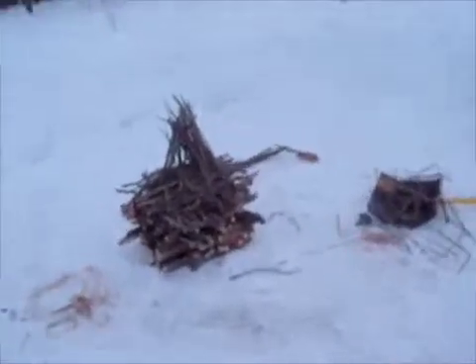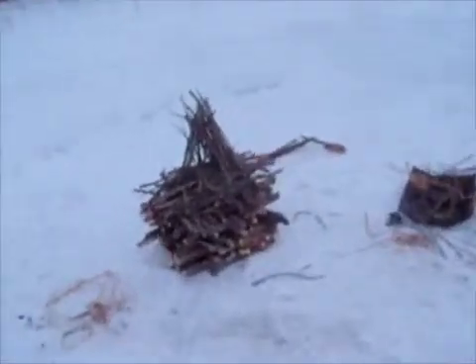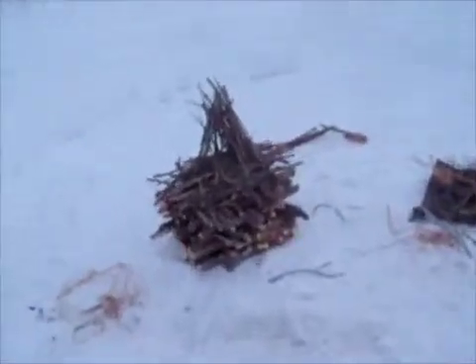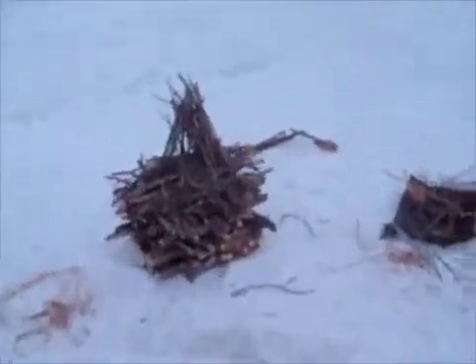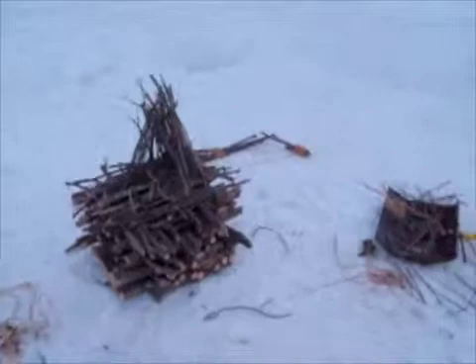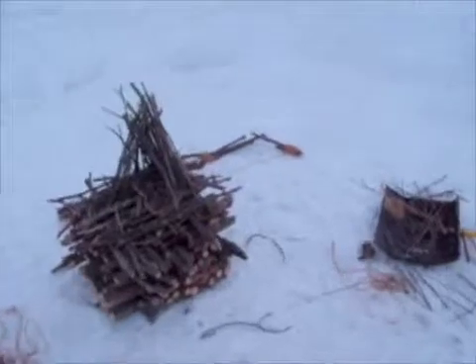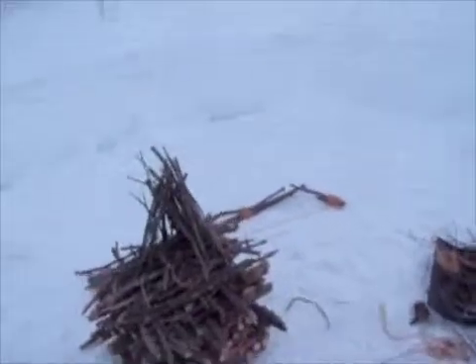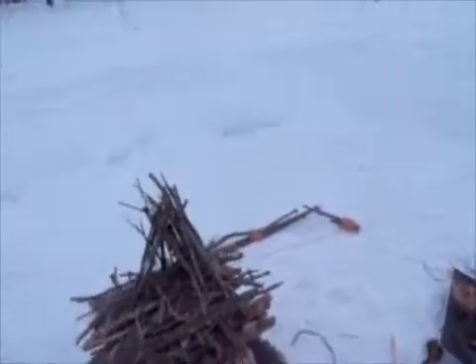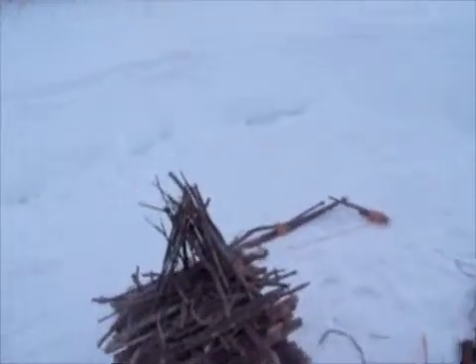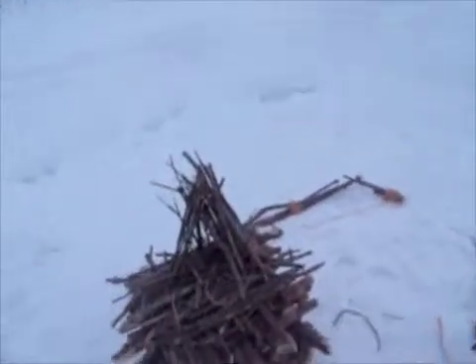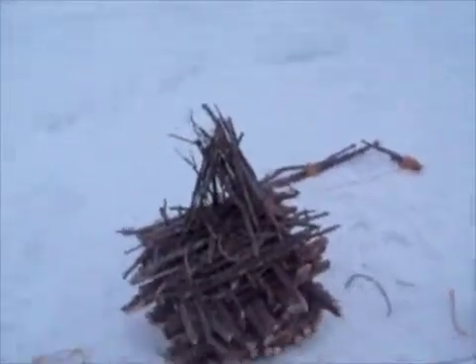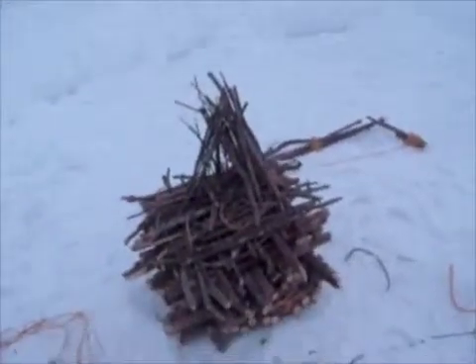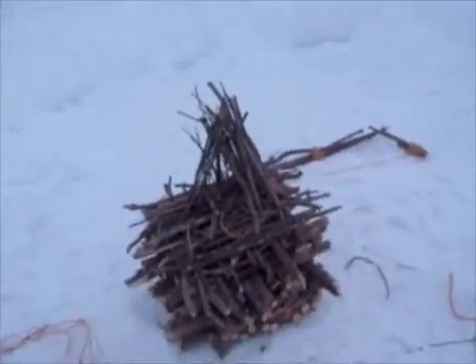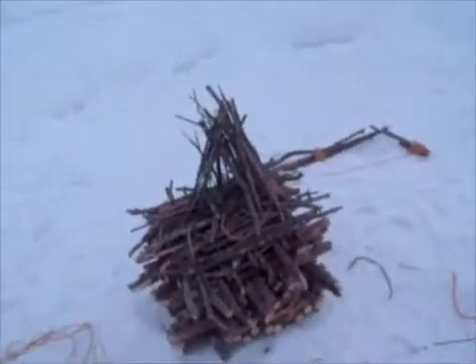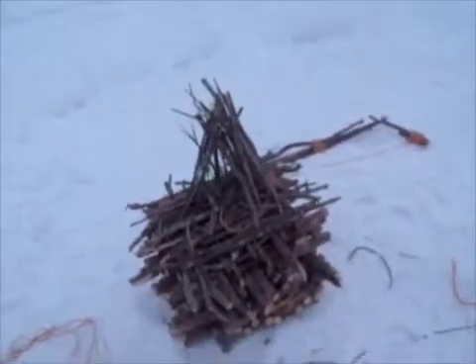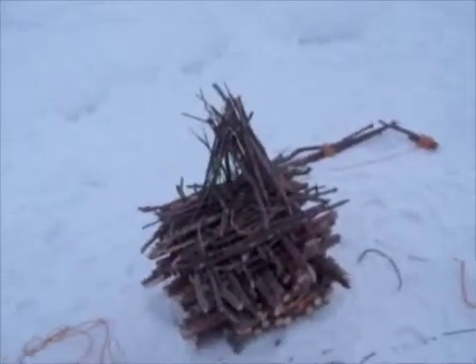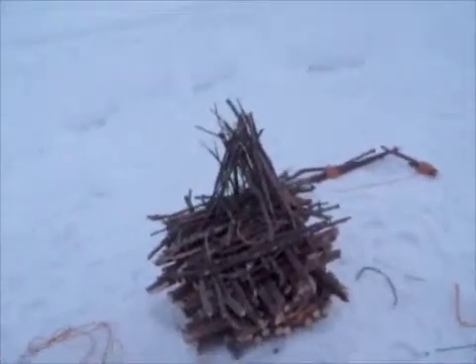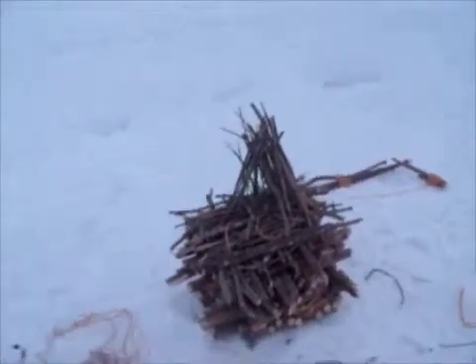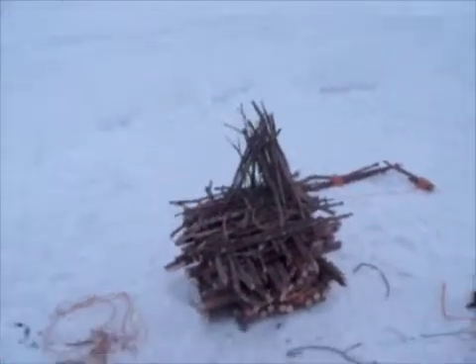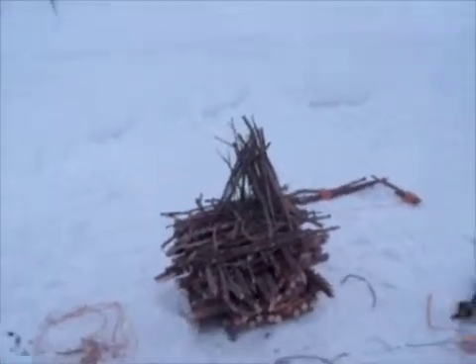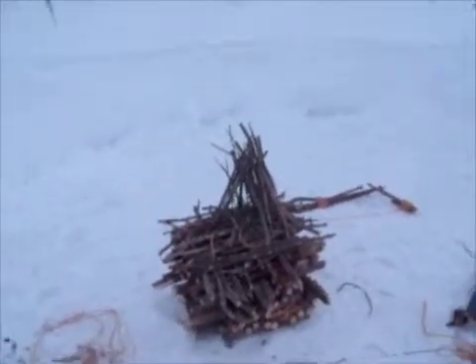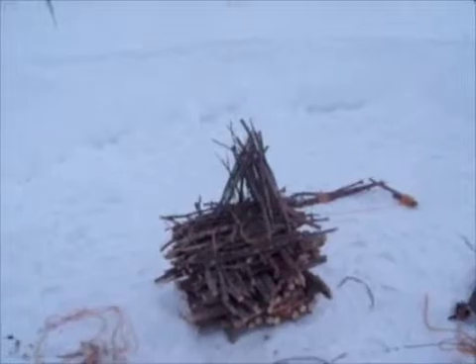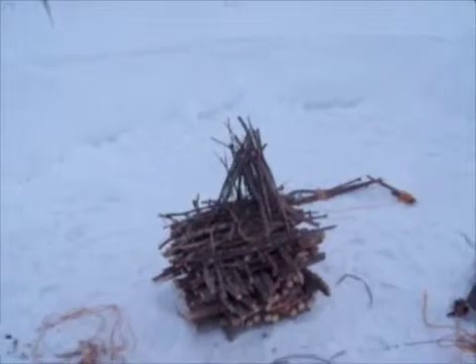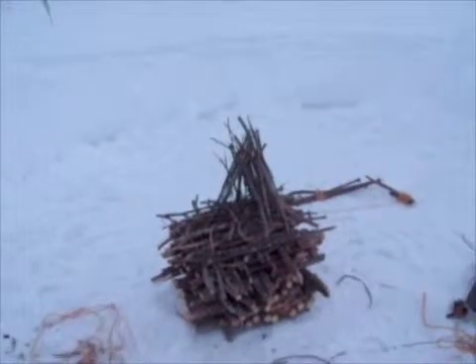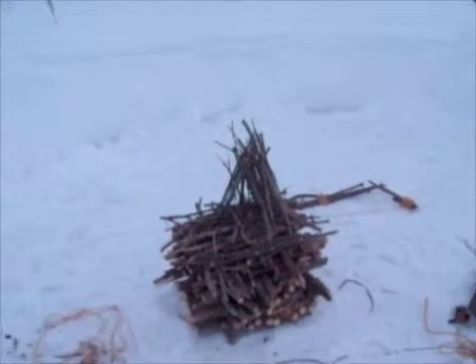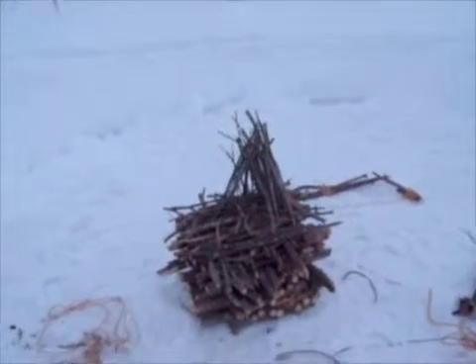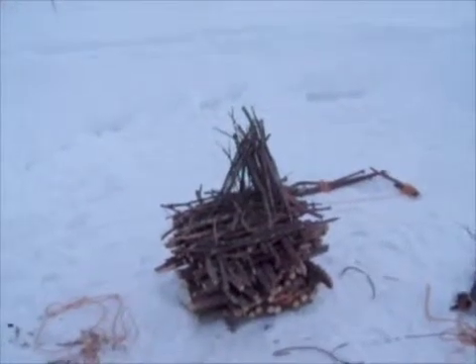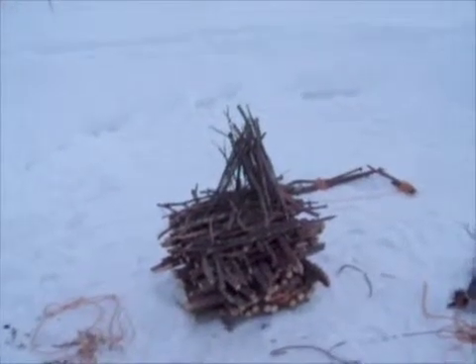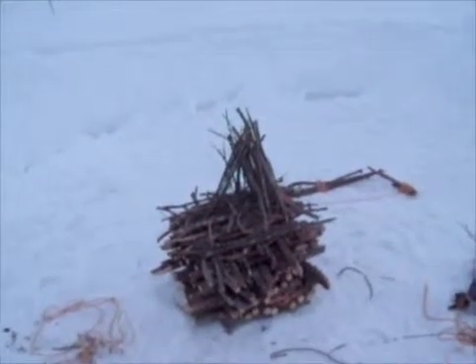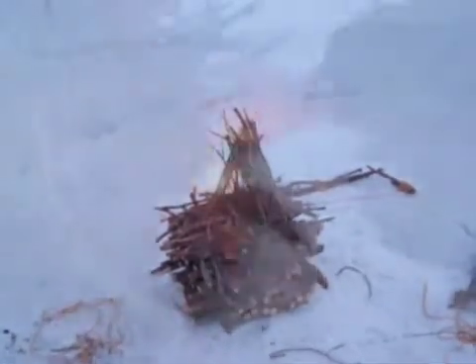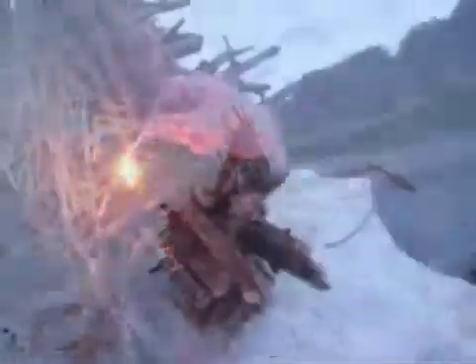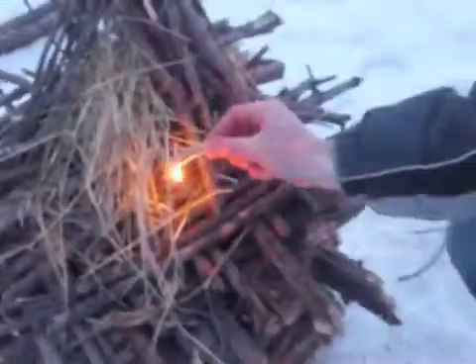An upside down fire — you light it from the top, and it slowly burns down through the day, kind of like a candle. So let's see how it works.